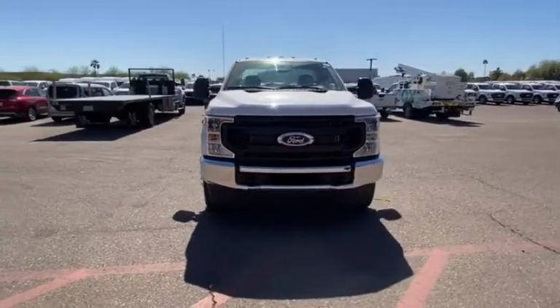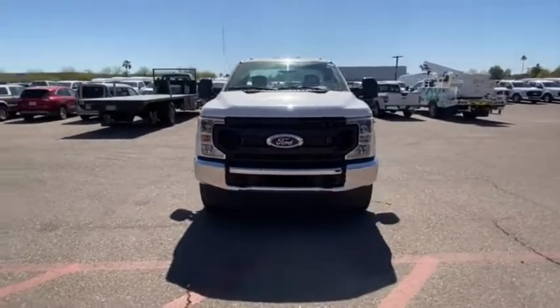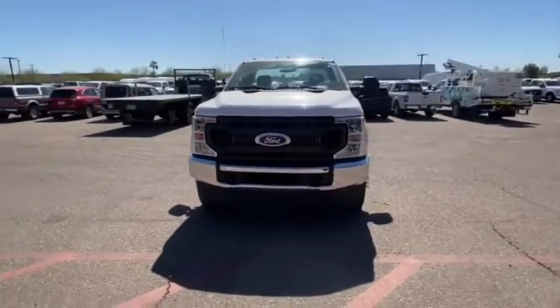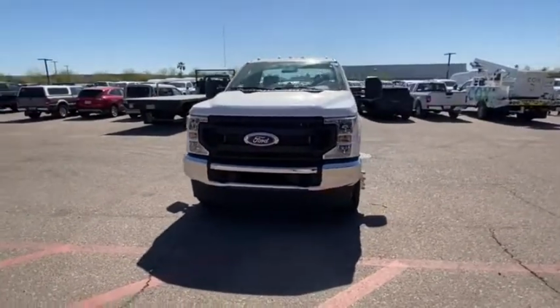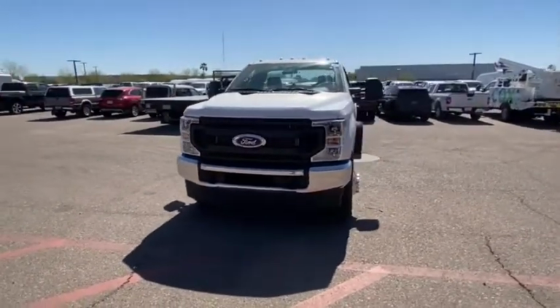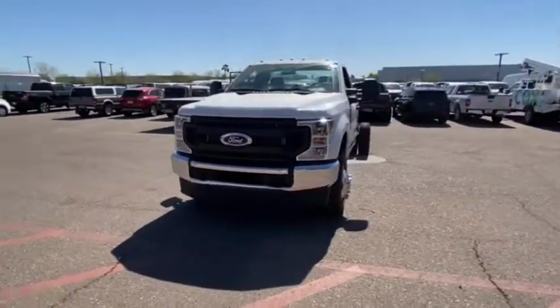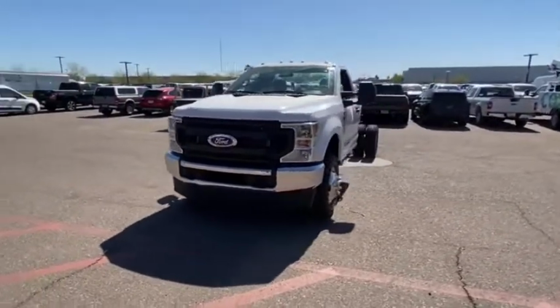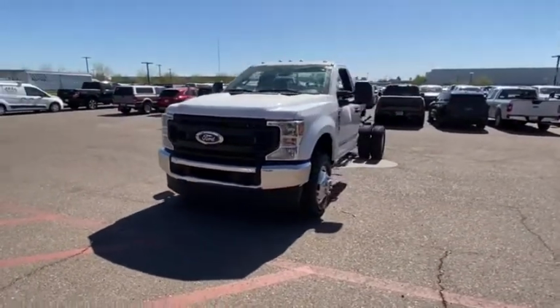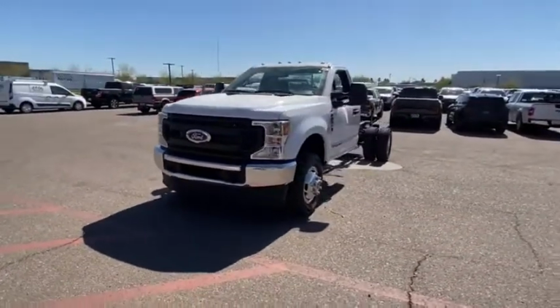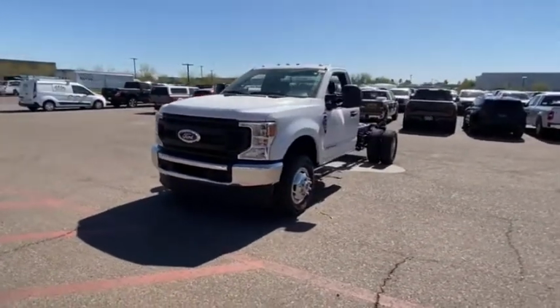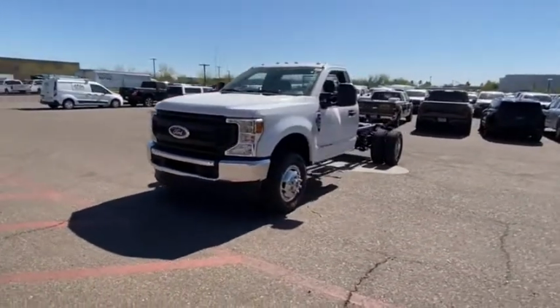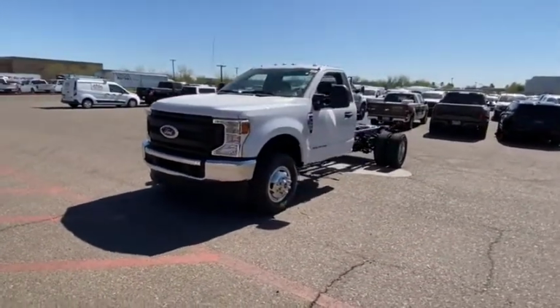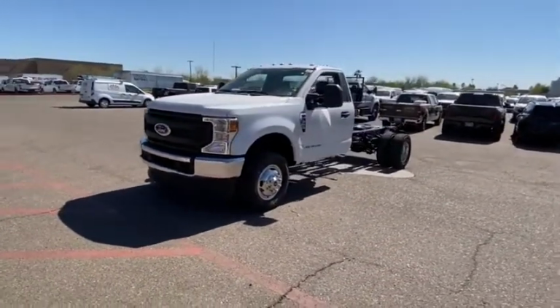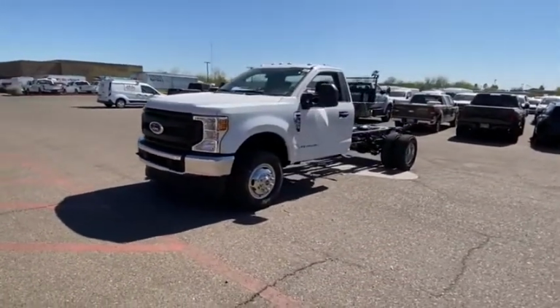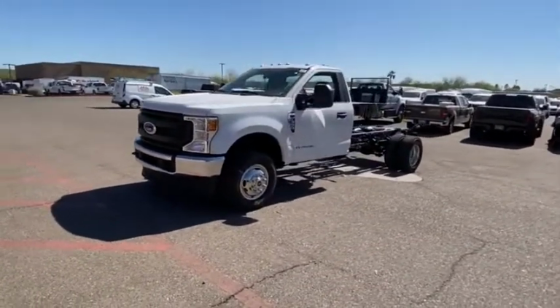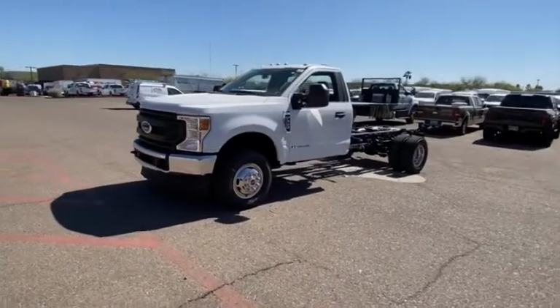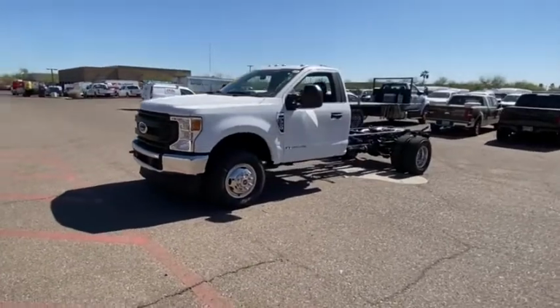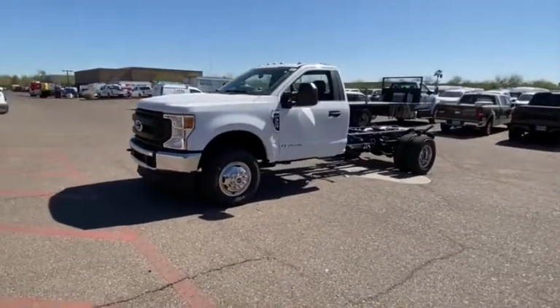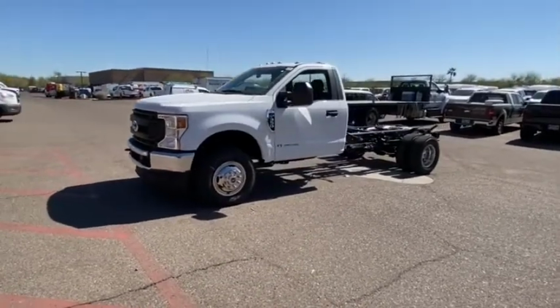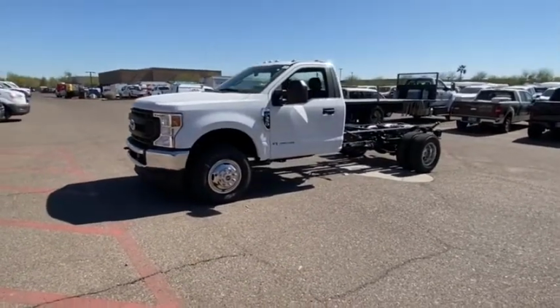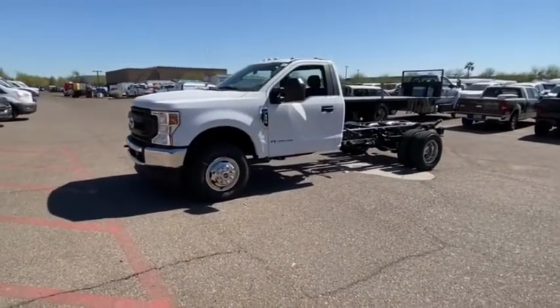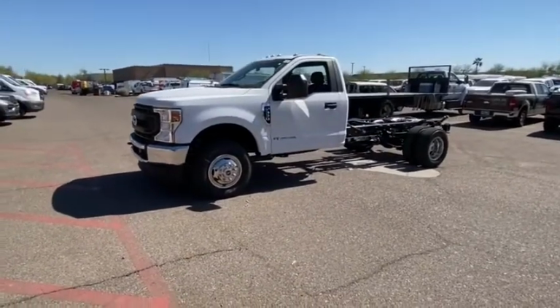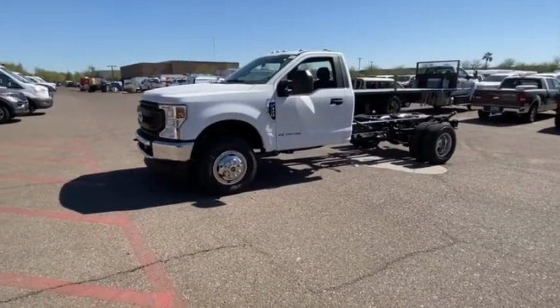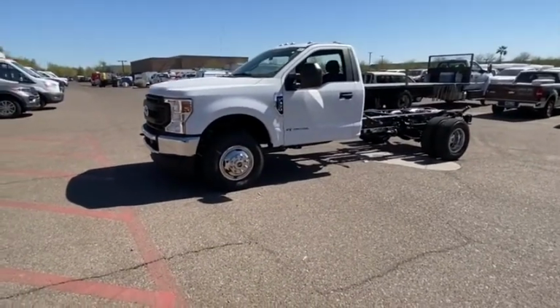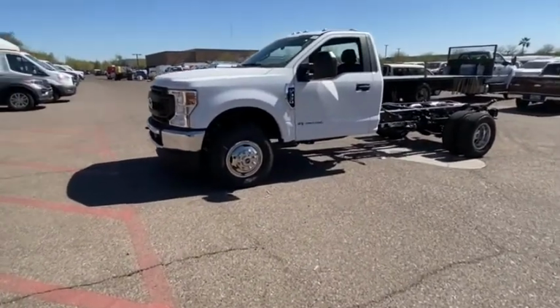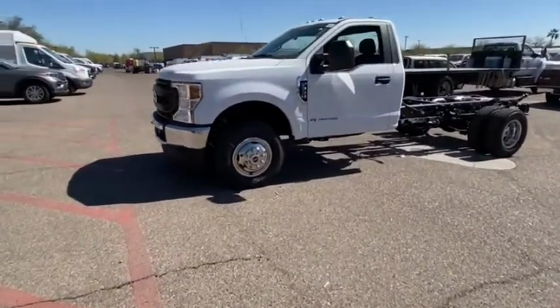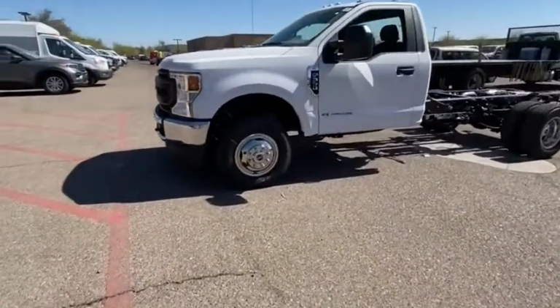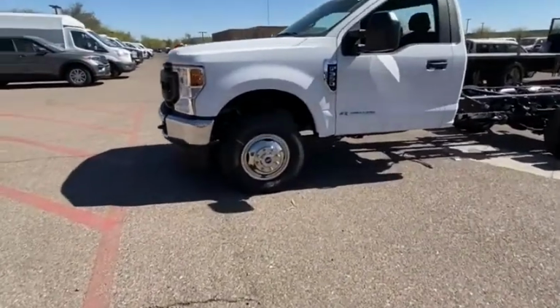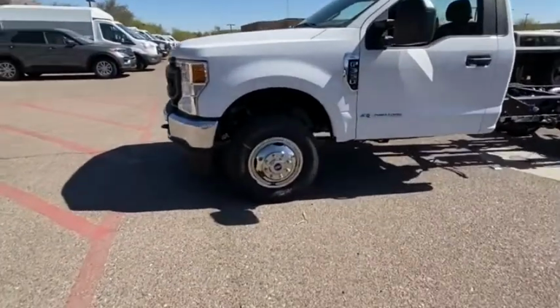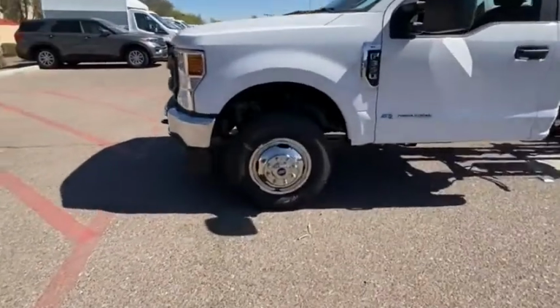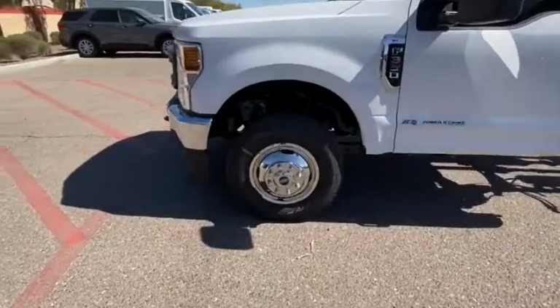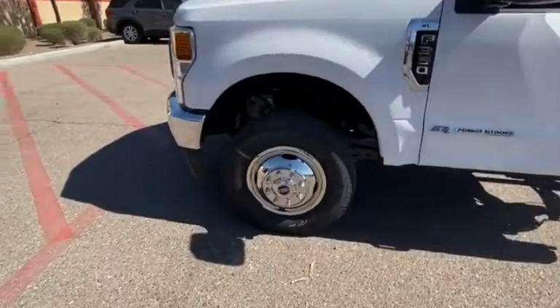Auxiliary audio input. Air conditioning. Daytime running lights. Brake assist. Passenger vanity mirror. Telematics. Engine block heater. Come take a test drive today. Thank you.